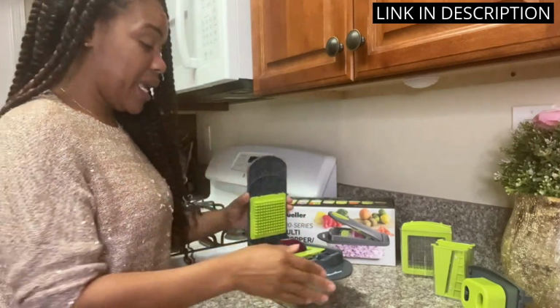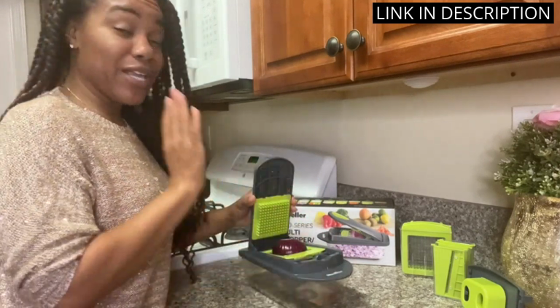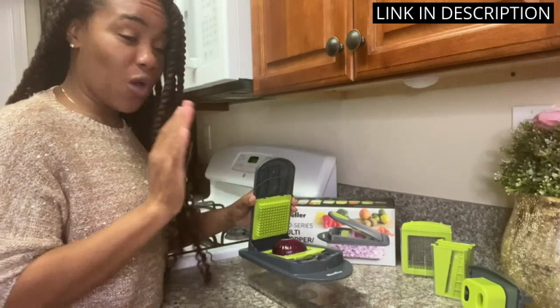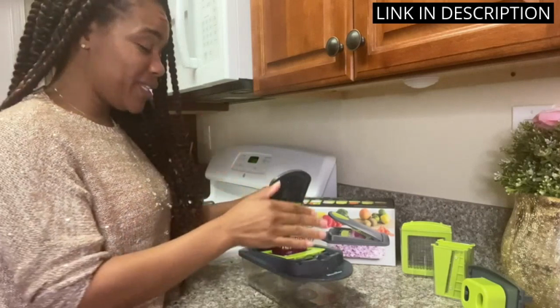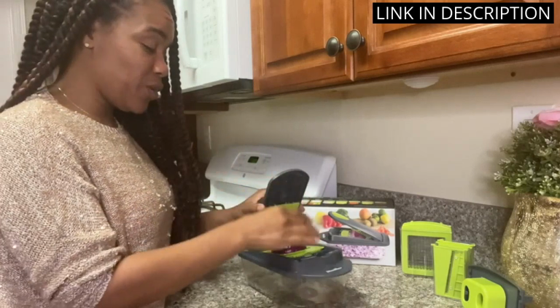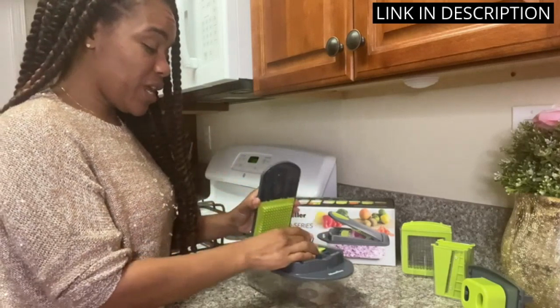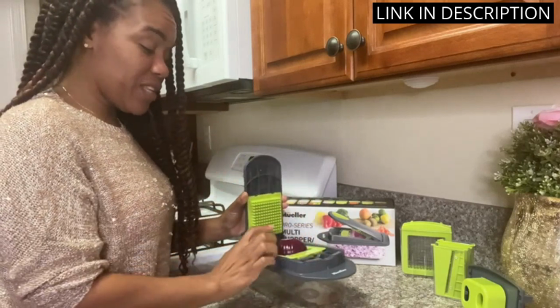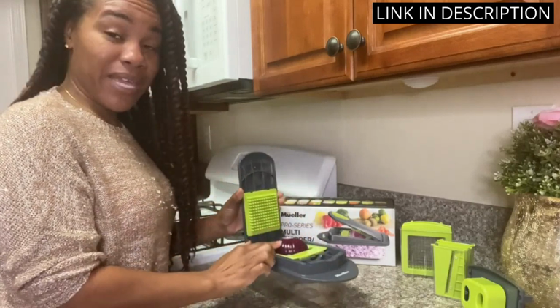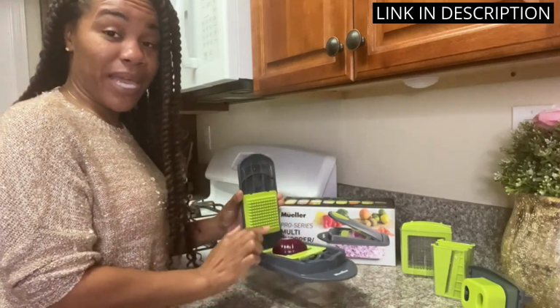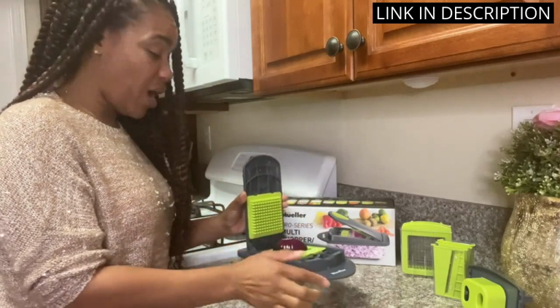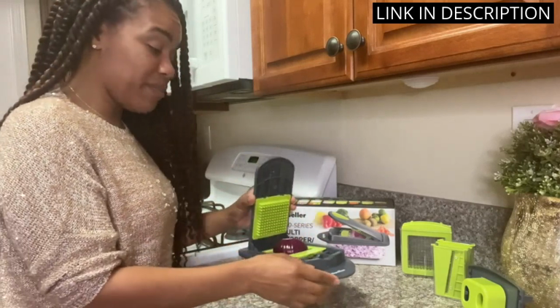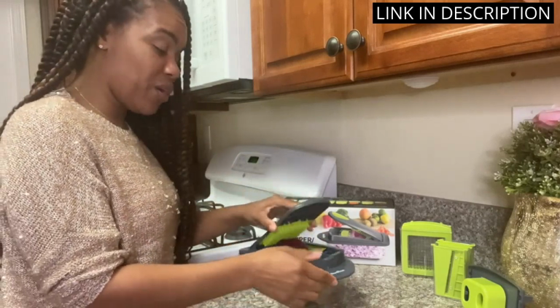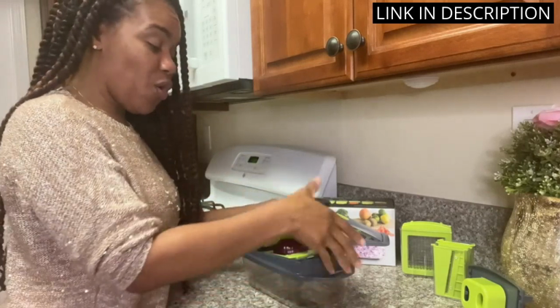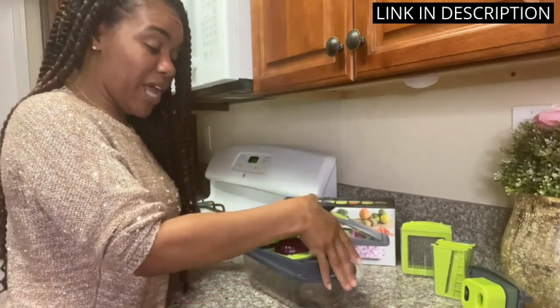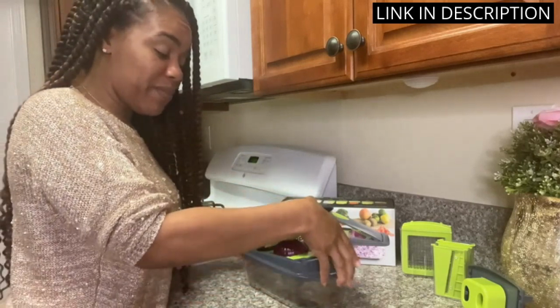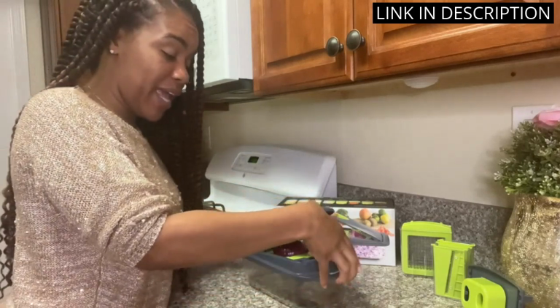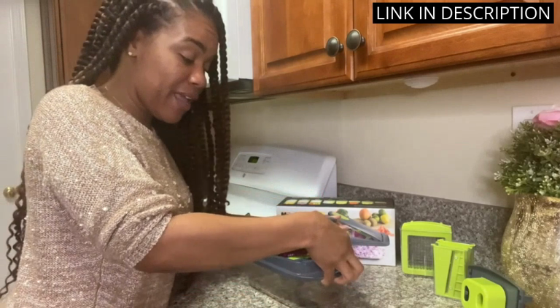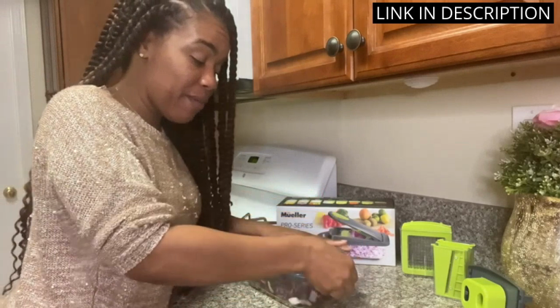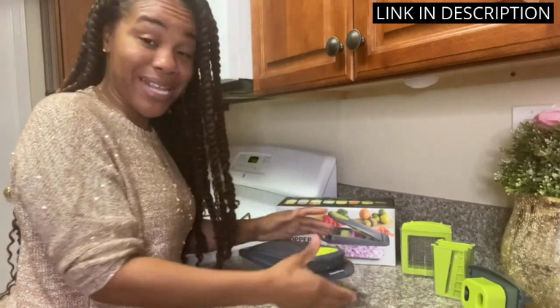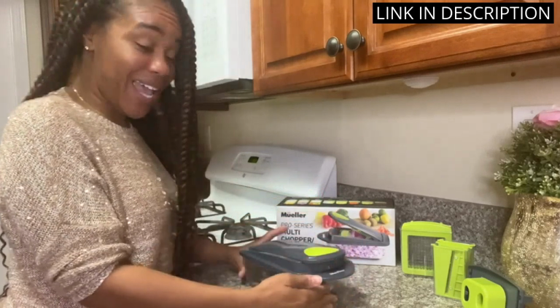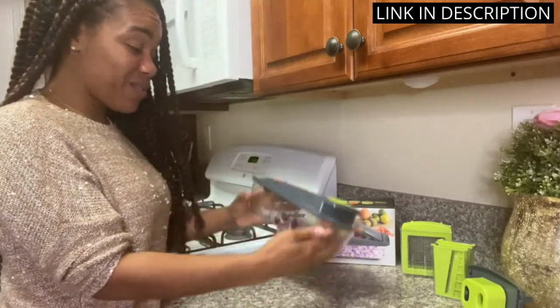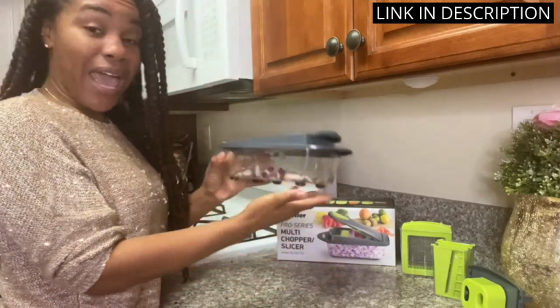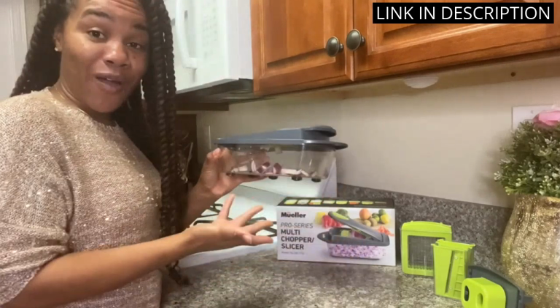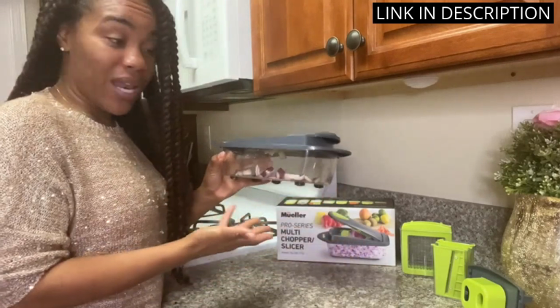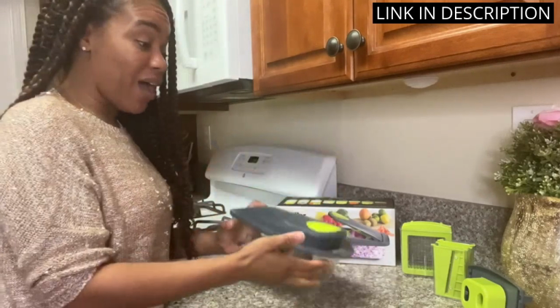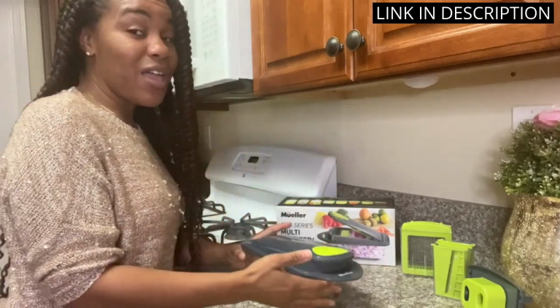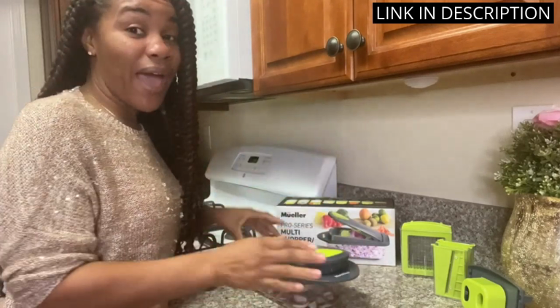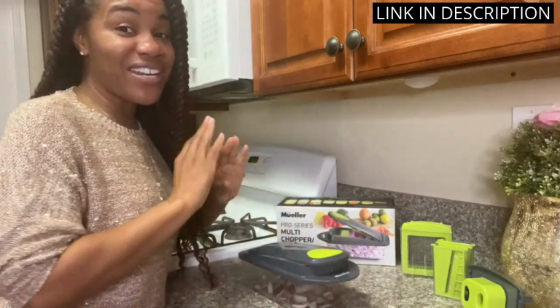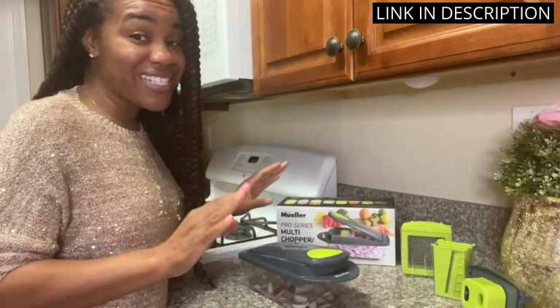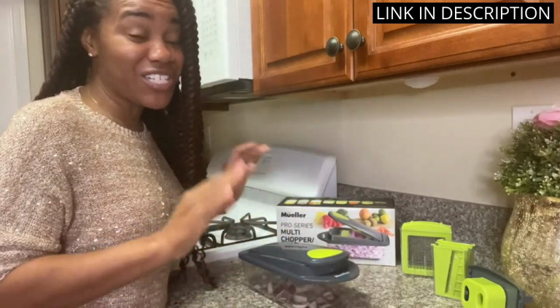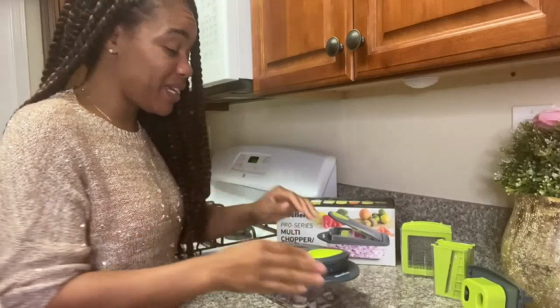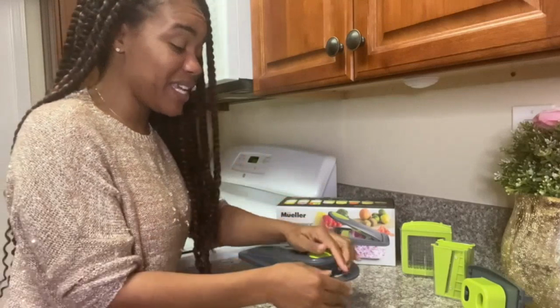The quality of the slicer is impressive, and it is incredibly easy to clean. I highly recommend the Muller Pro Series 10-in-1 Vegetable Slicer to anyone in the market for a reliable kitchen tool.